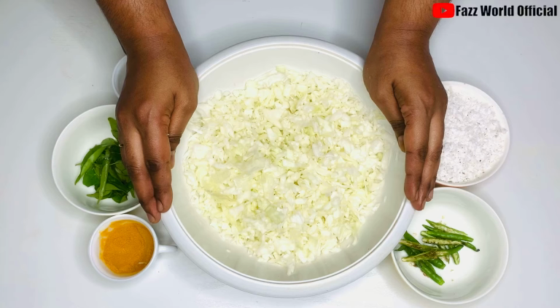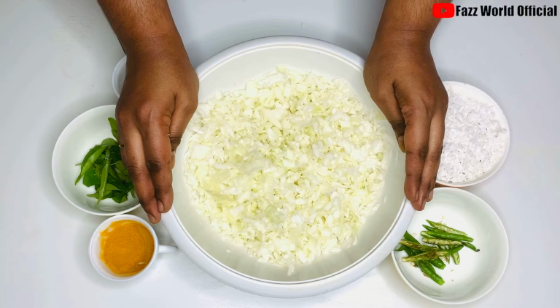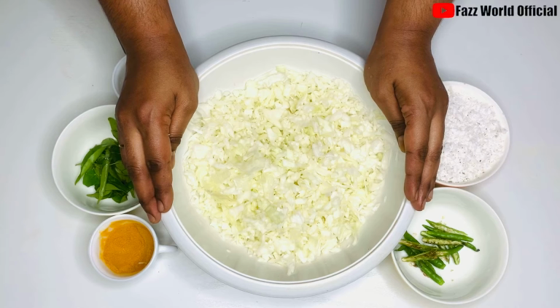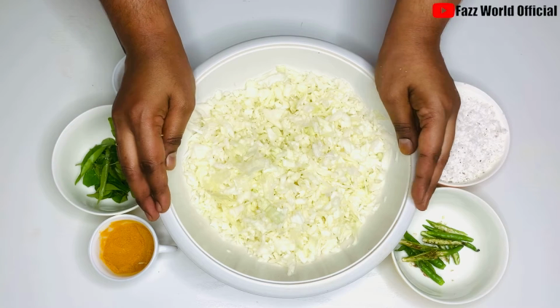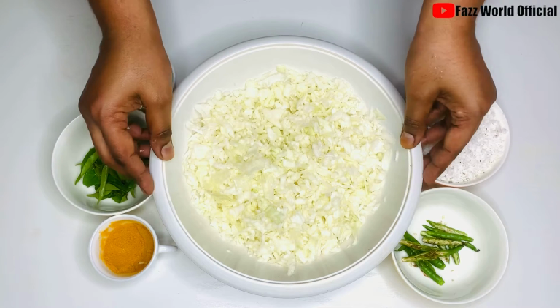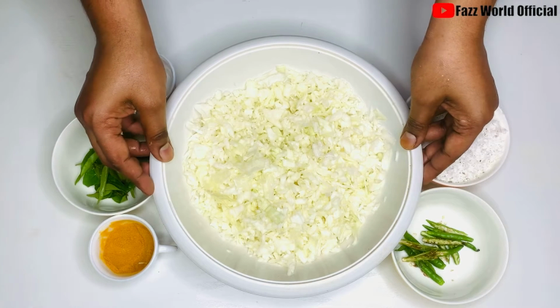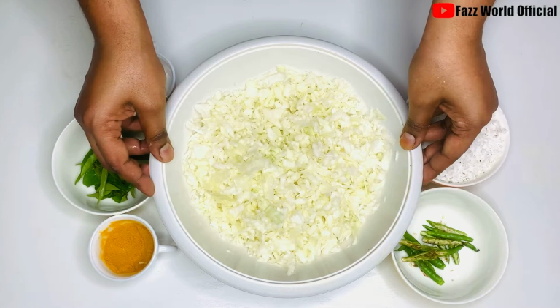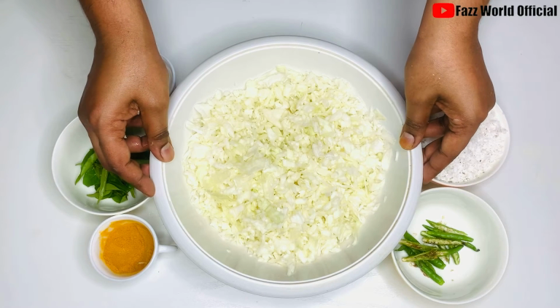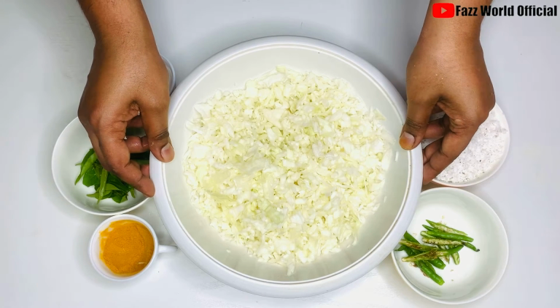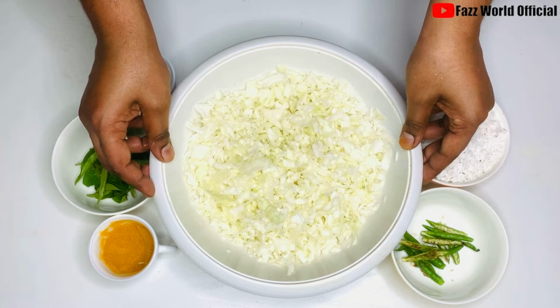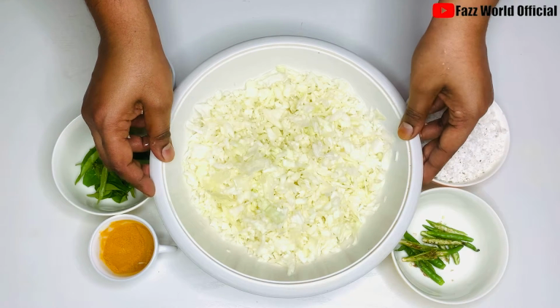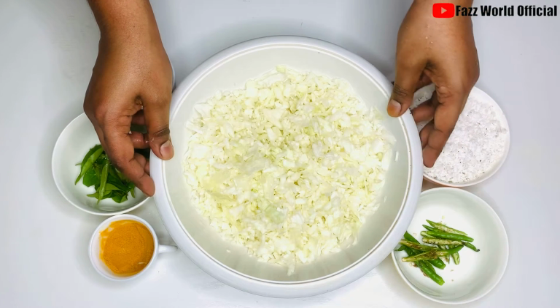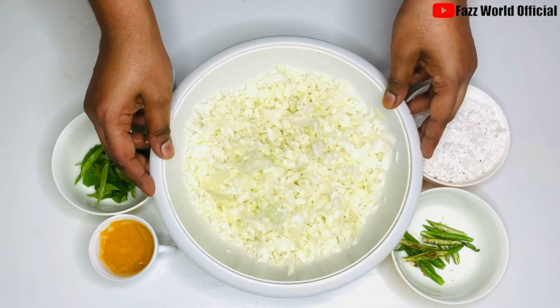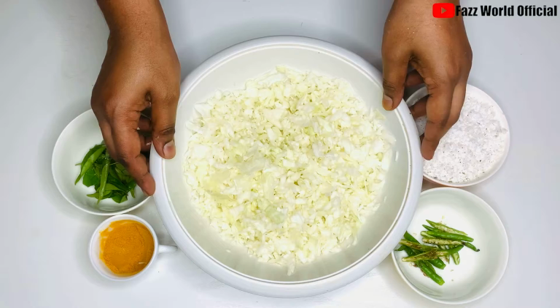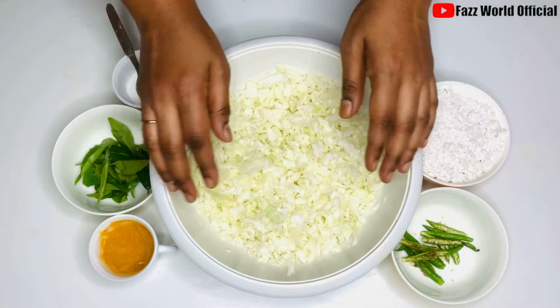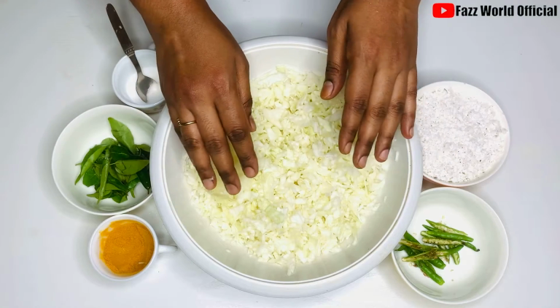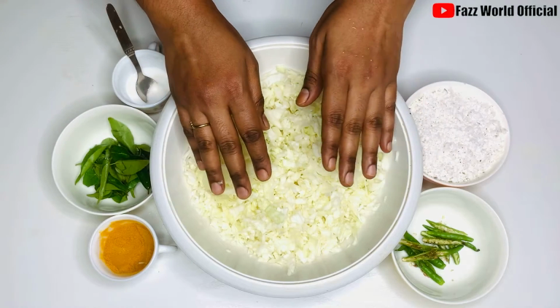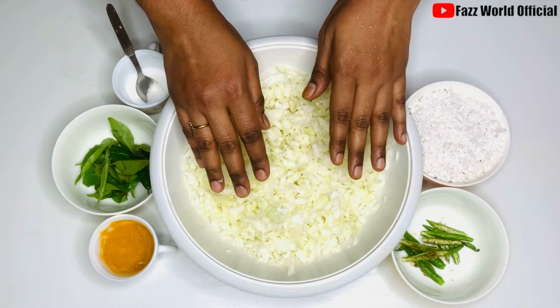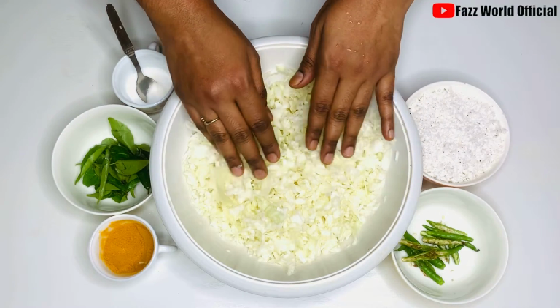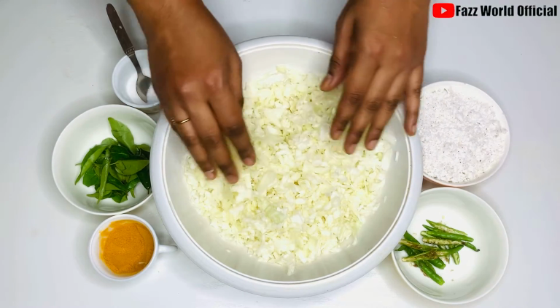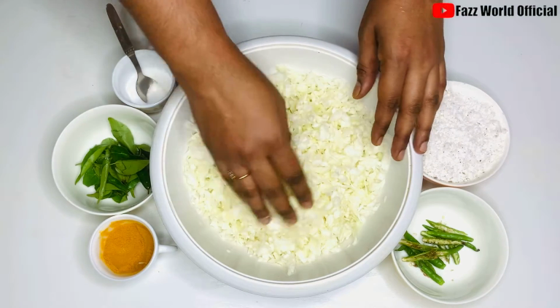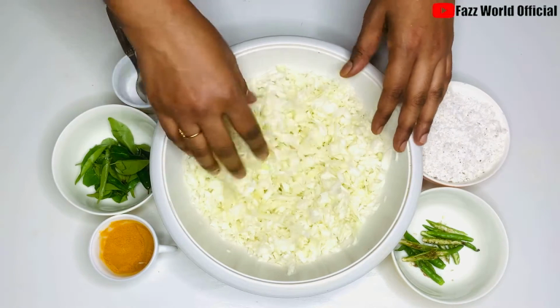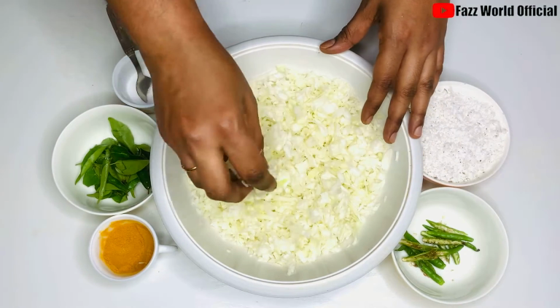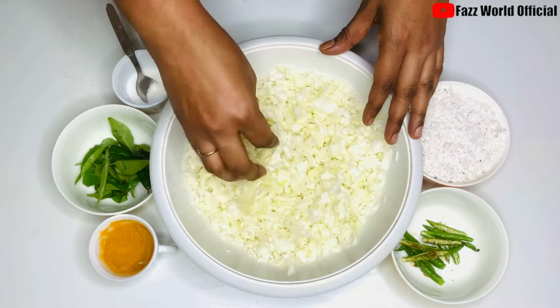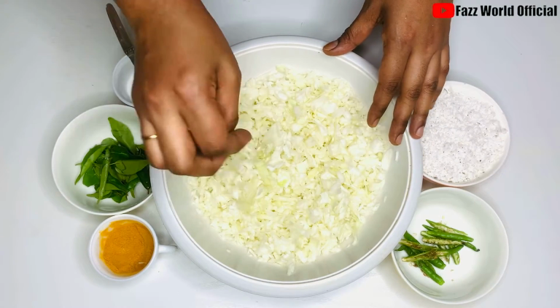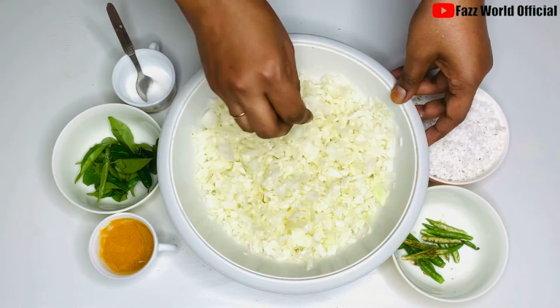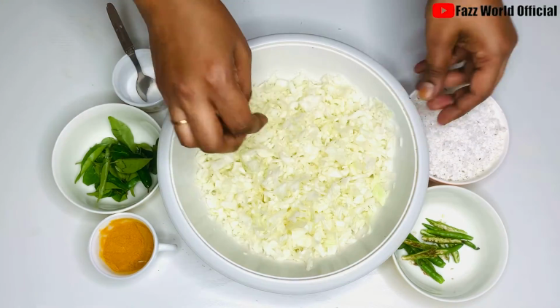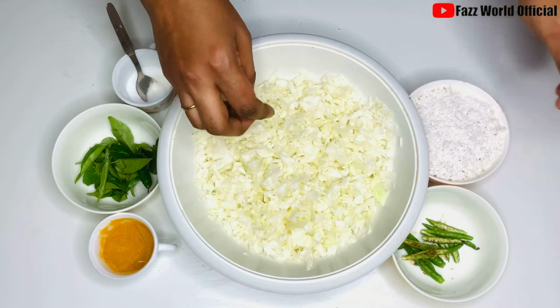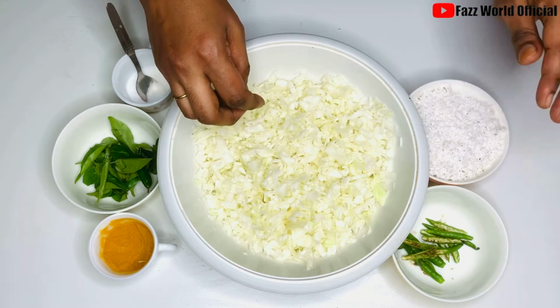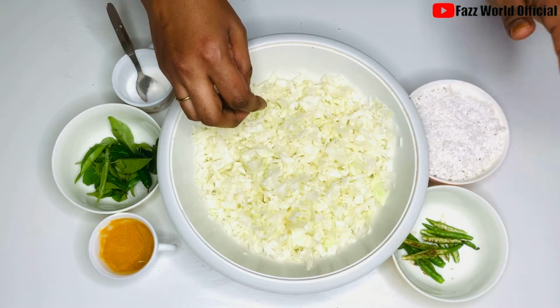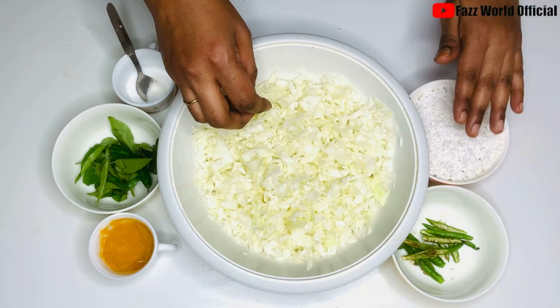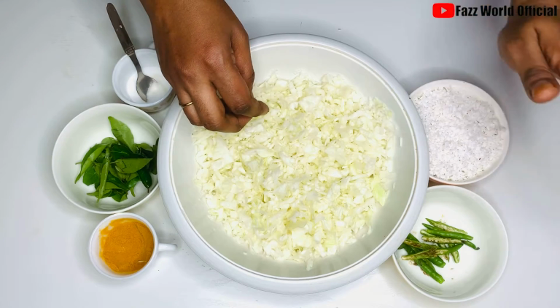Hi friends. I am going to cleanse cabbage from here. We will leave cabbage in this place. We will add cabbage to the cabbage.